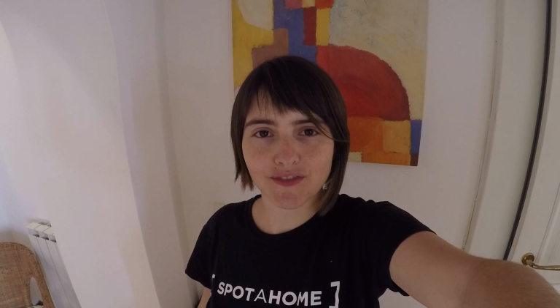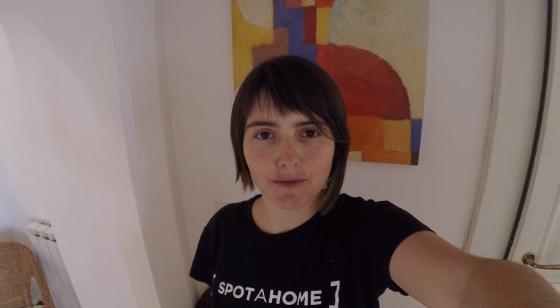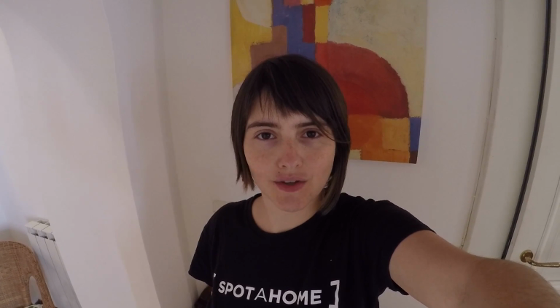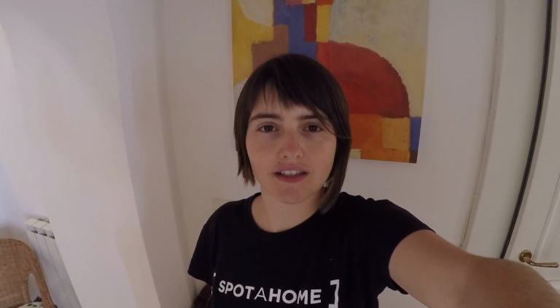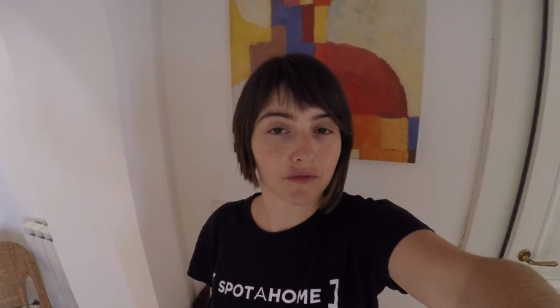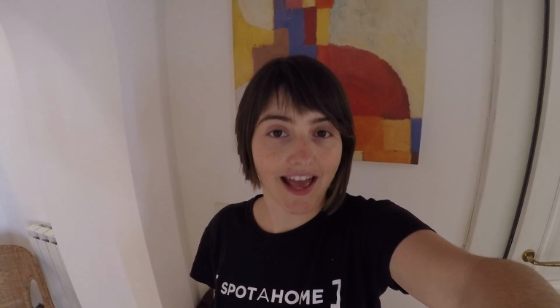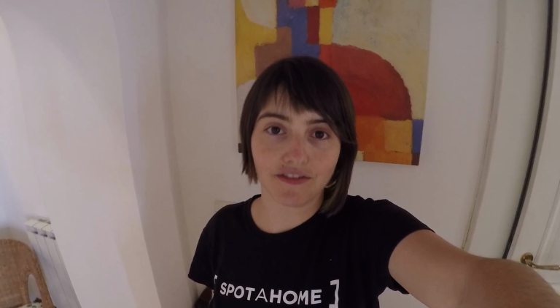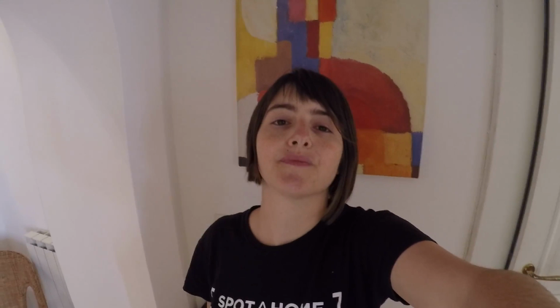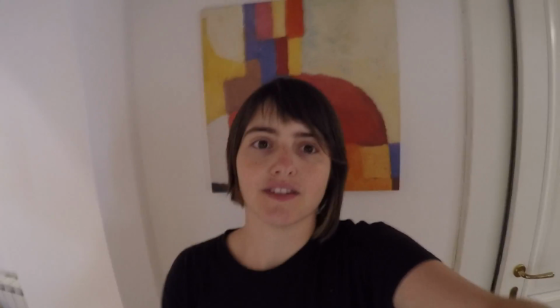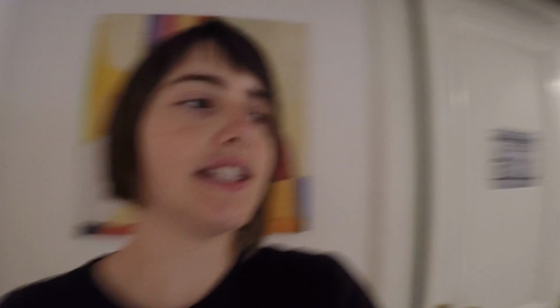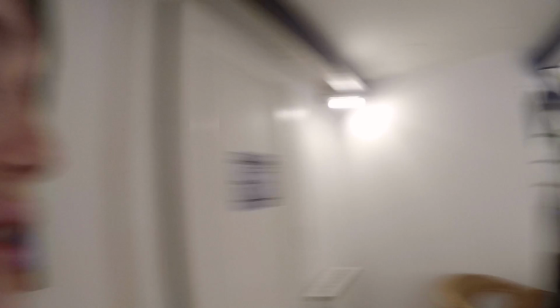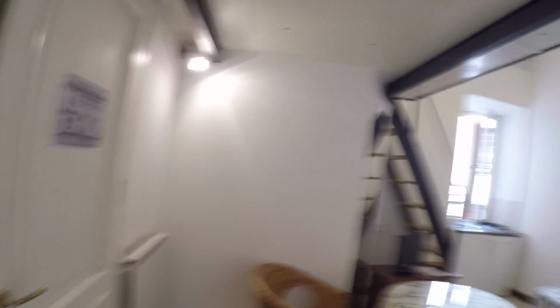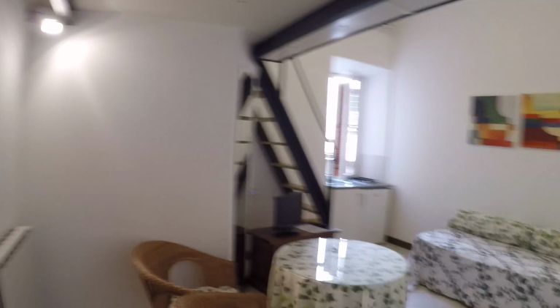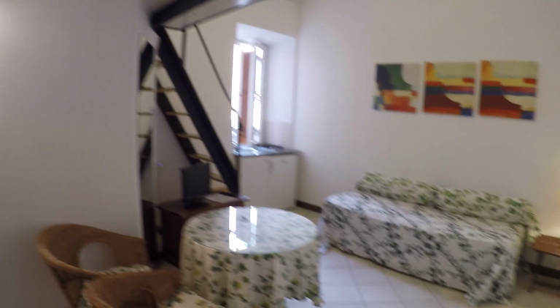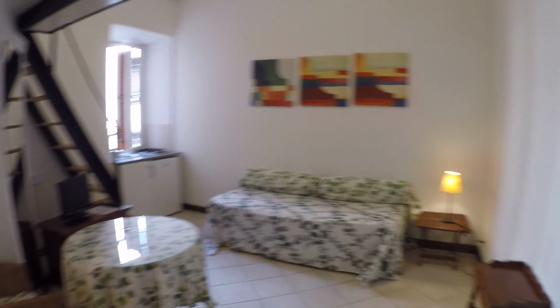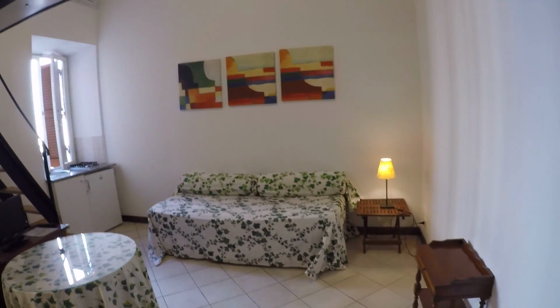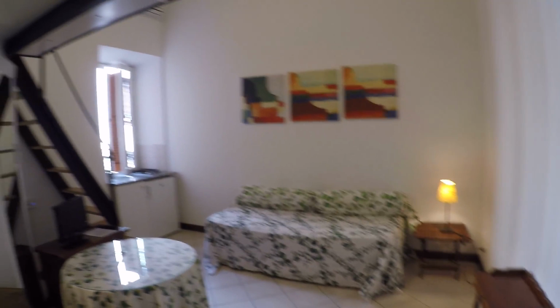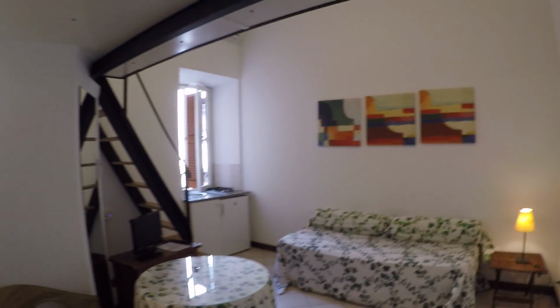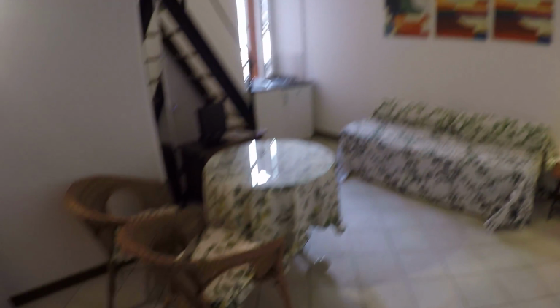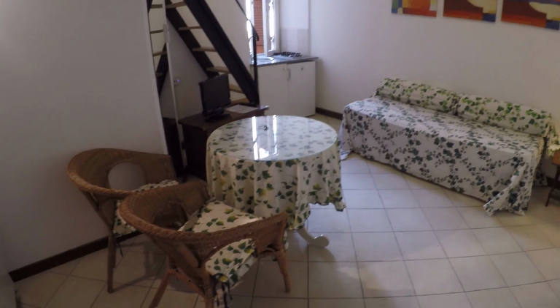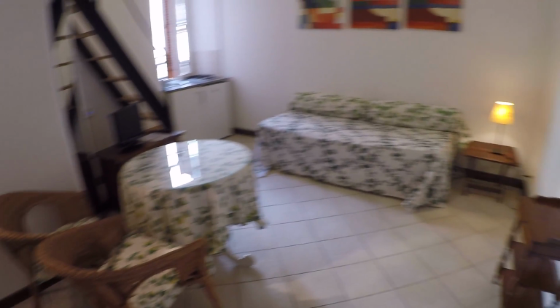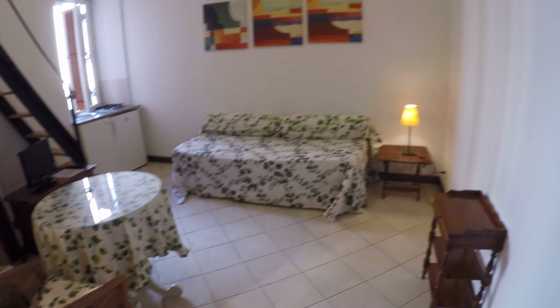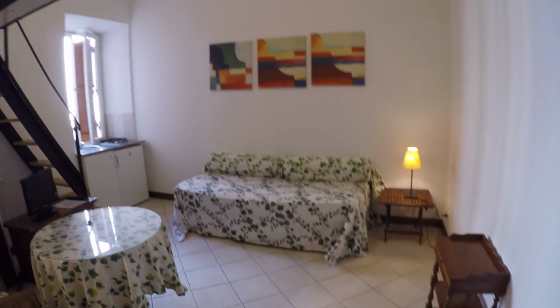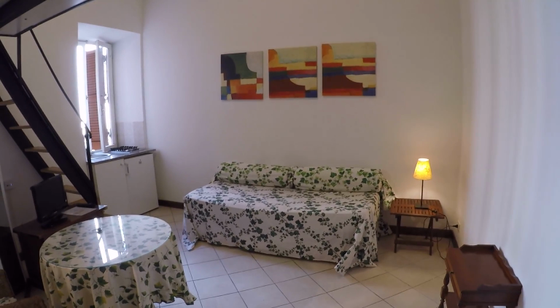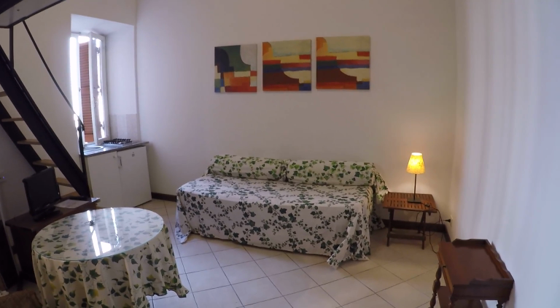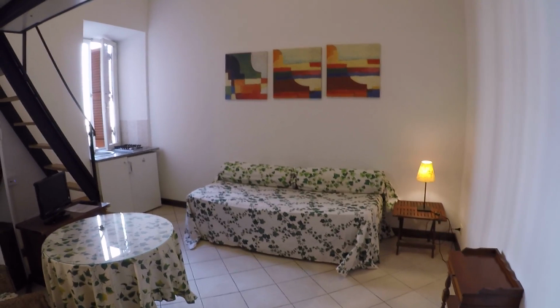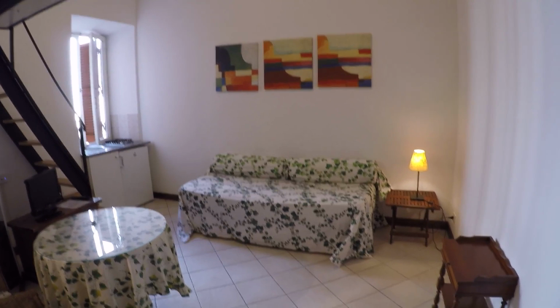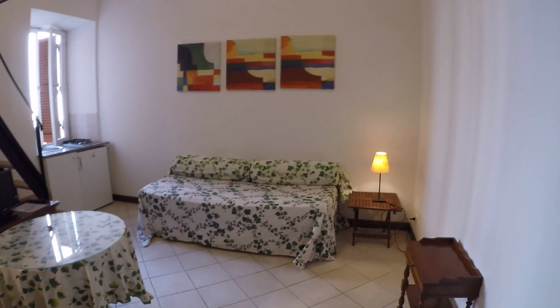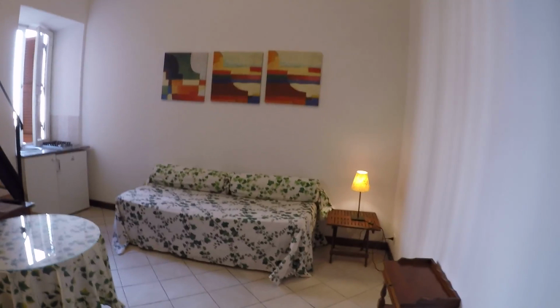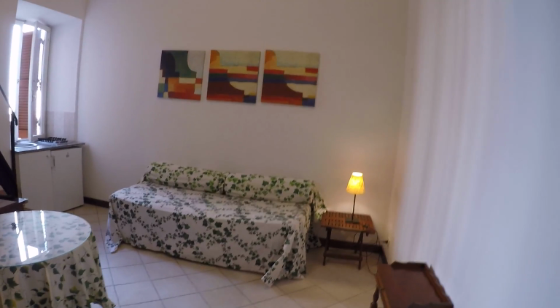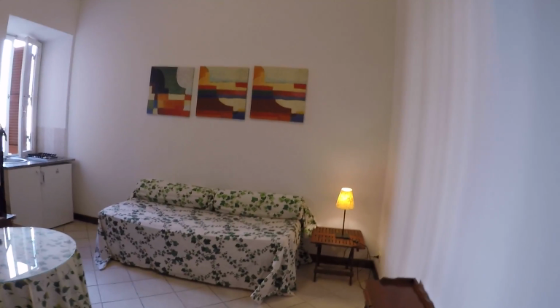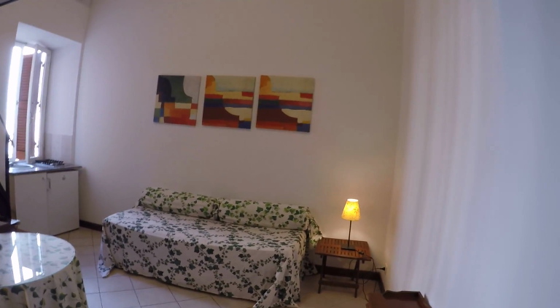This apartment is on the second floor and it has an elevator. Here's the entrance — we have a living room with a table. We have over there a sofa that can be used as a bed, a single bed as well.